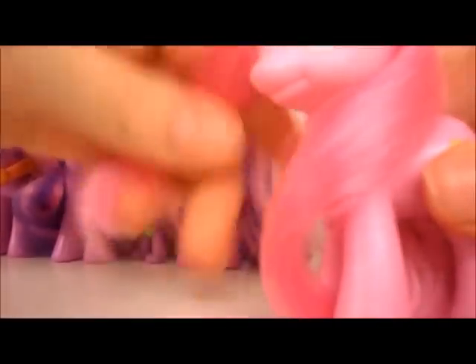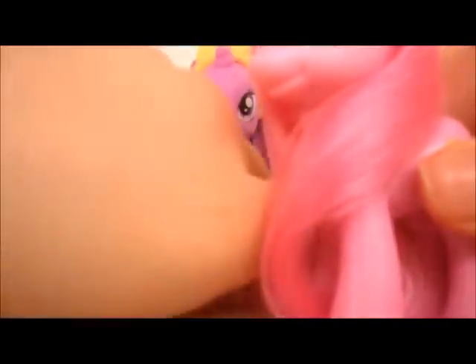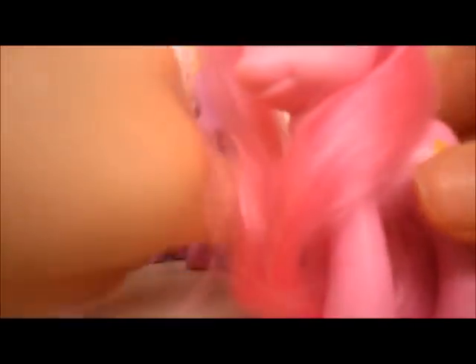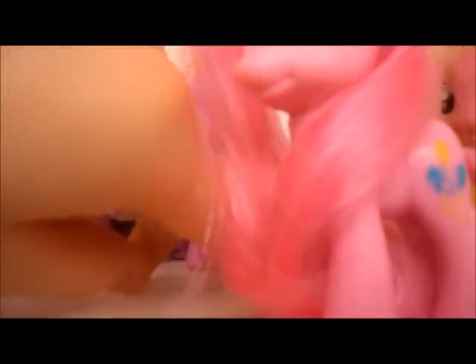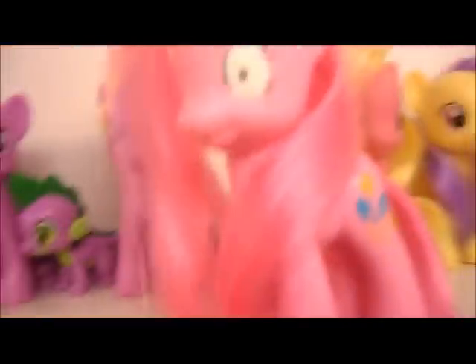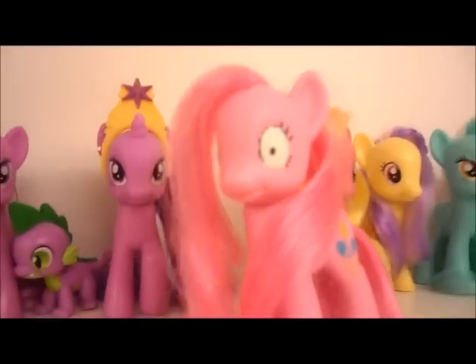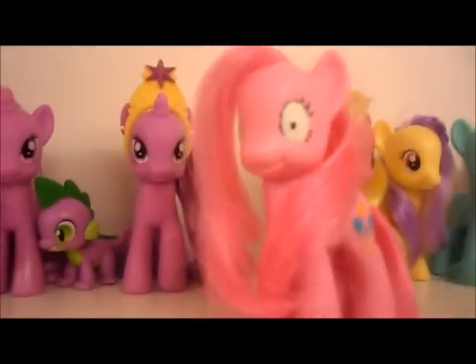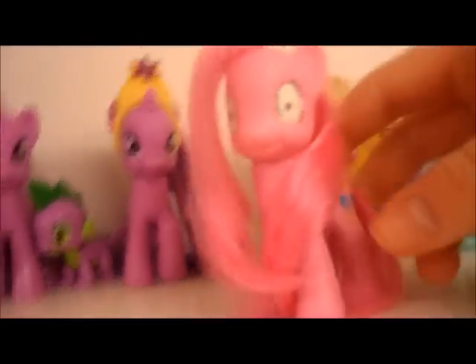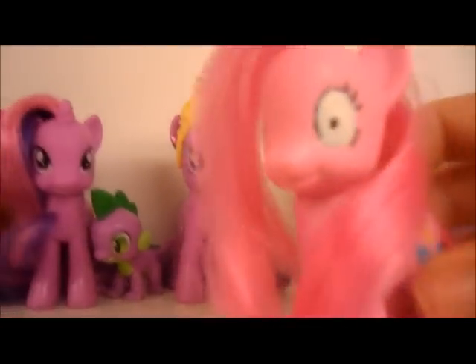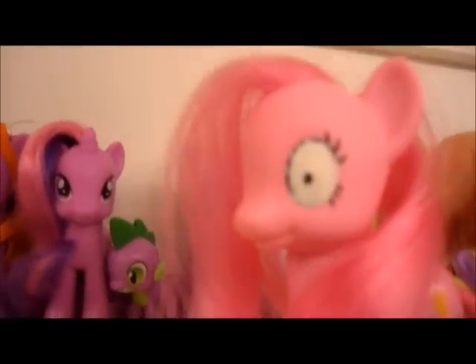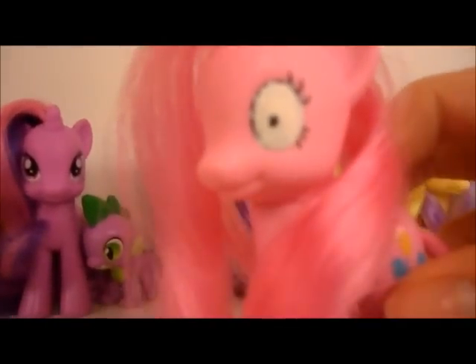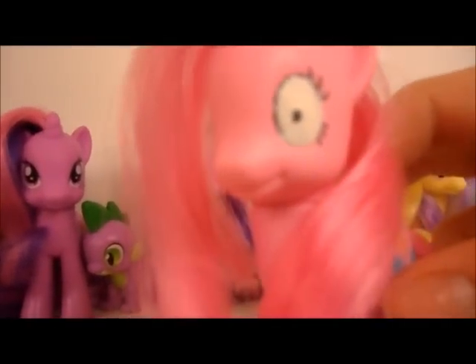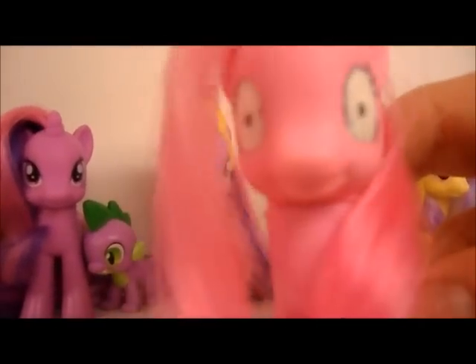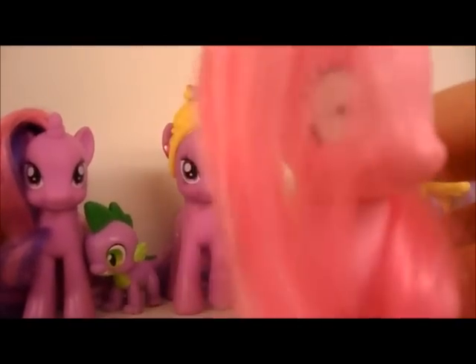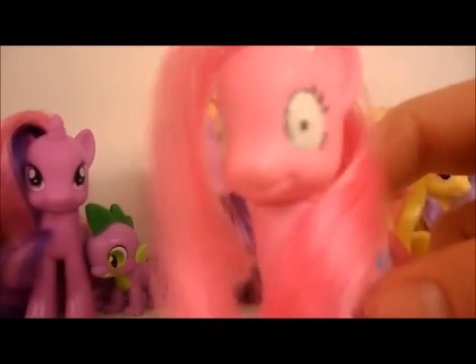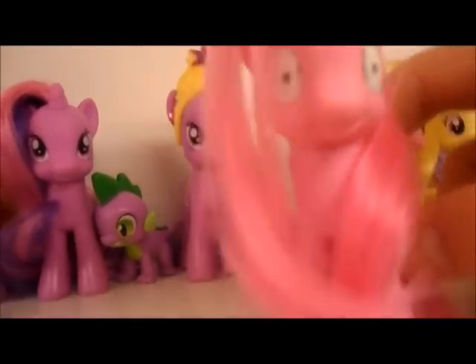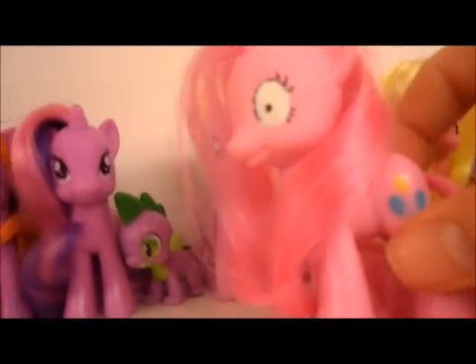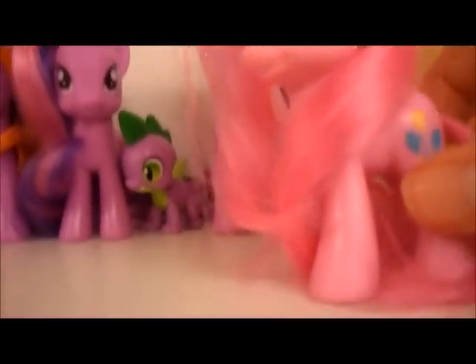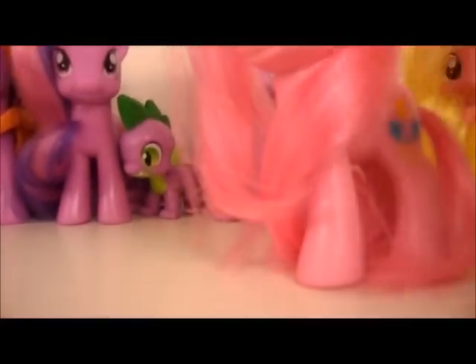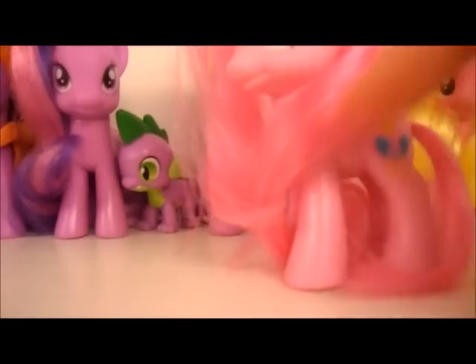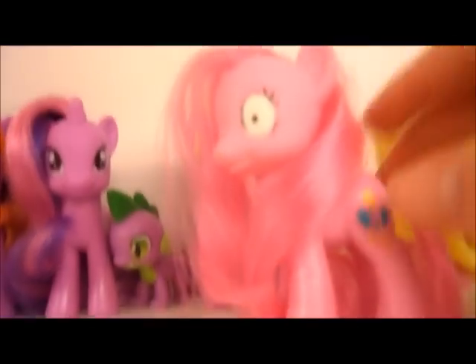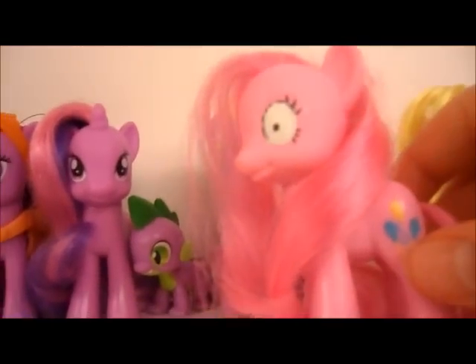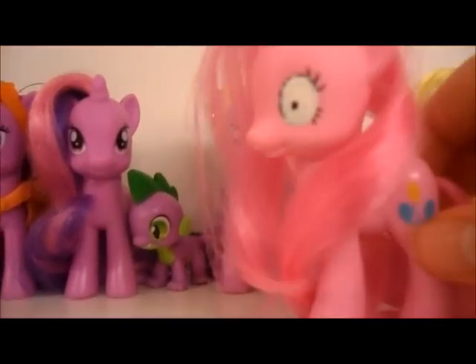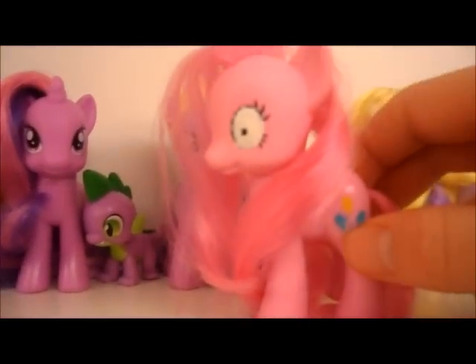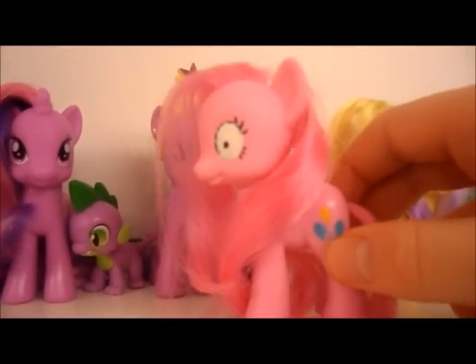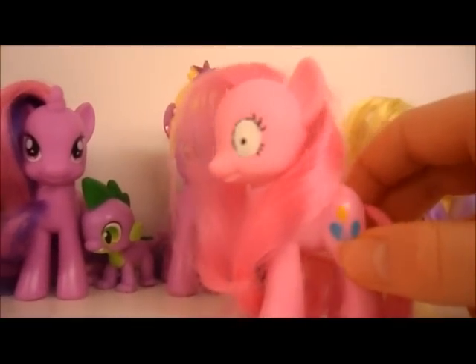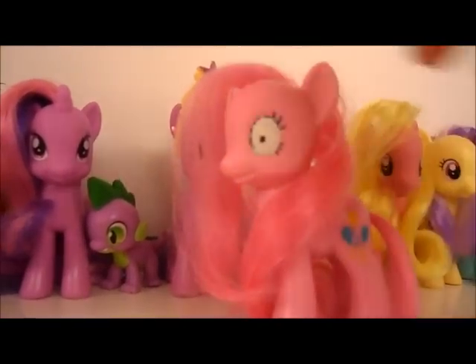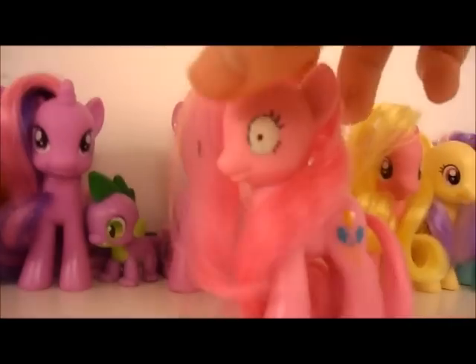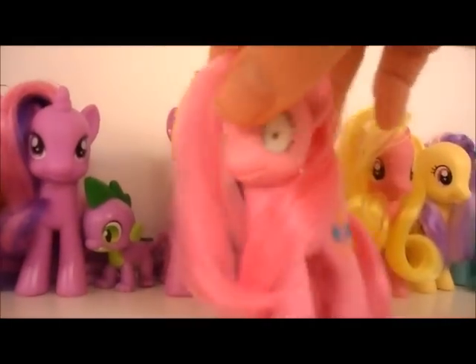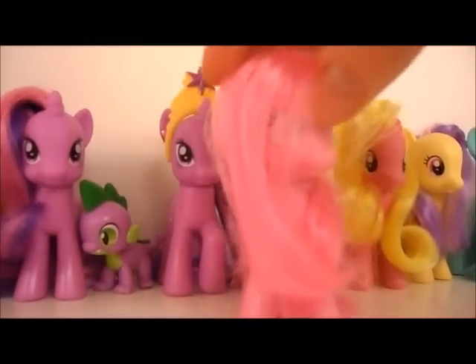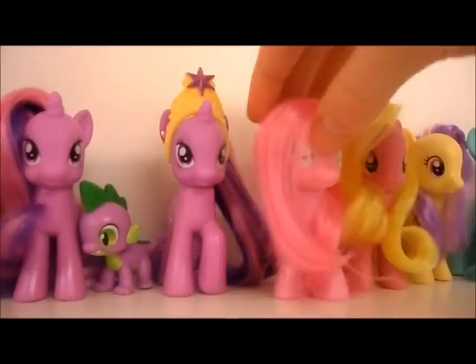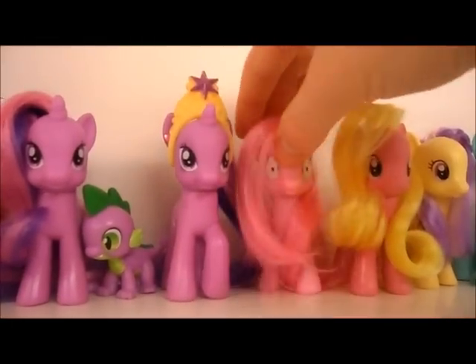Pinkamina Diana Pie — I just painted her eyes and blacked them up. I just cut it there and then lifted it like this. She's evil.